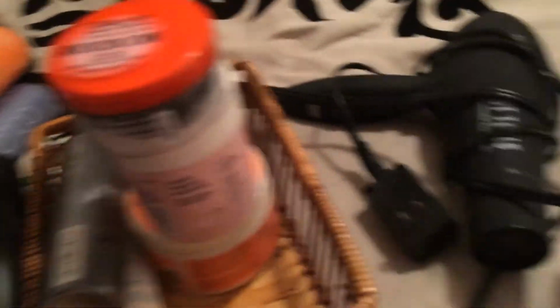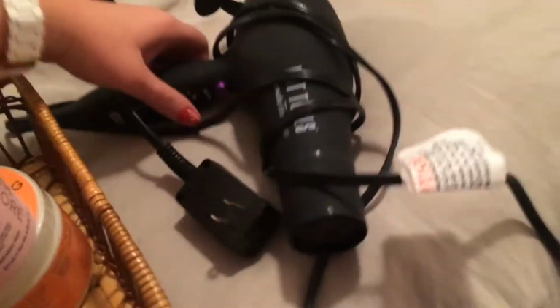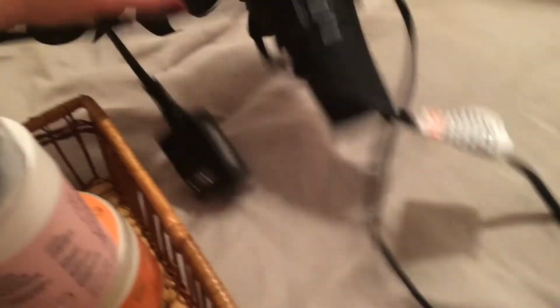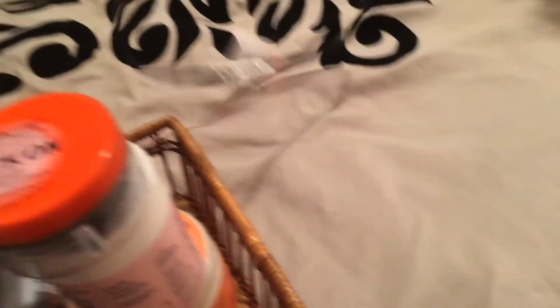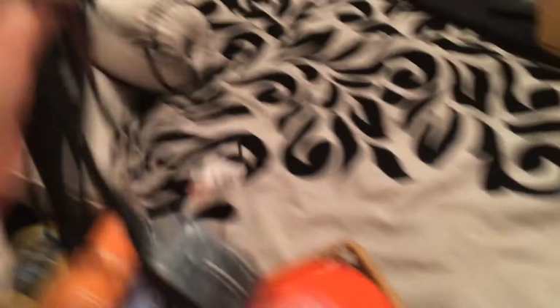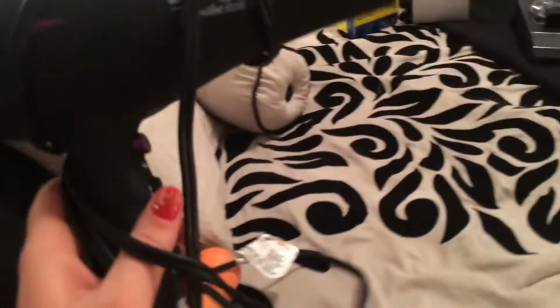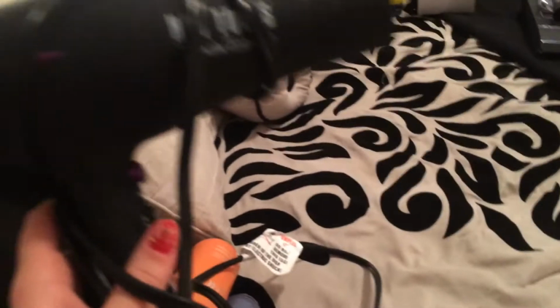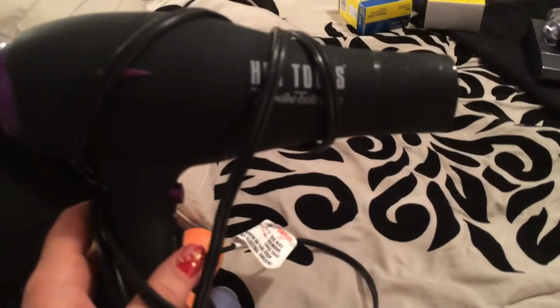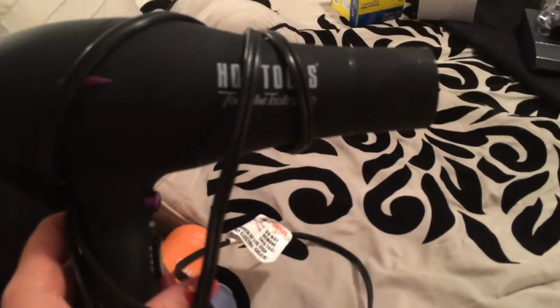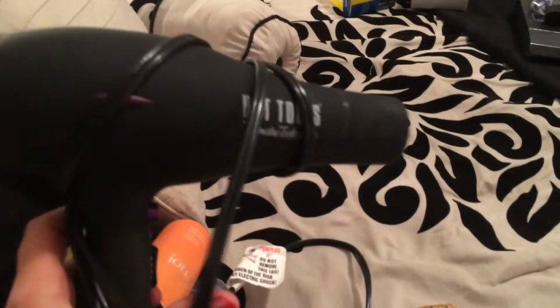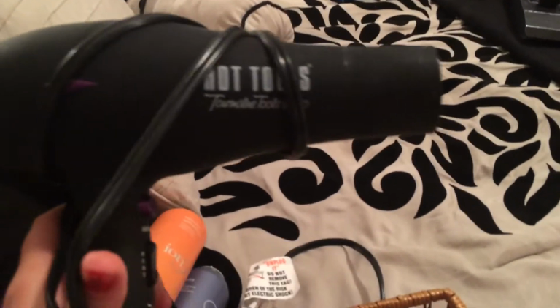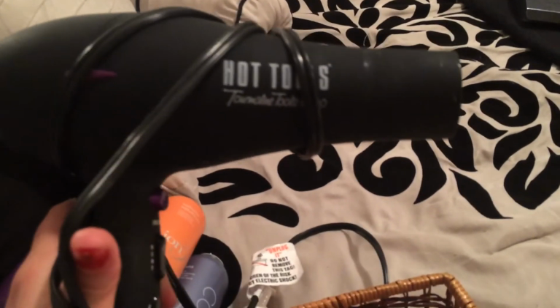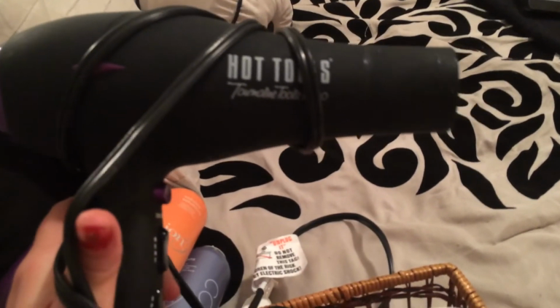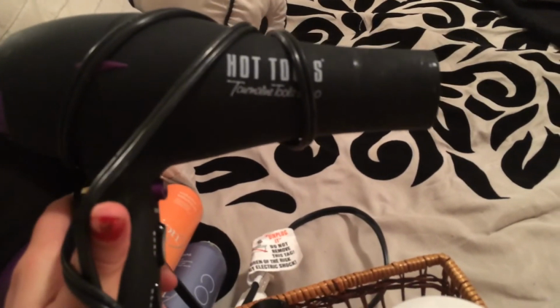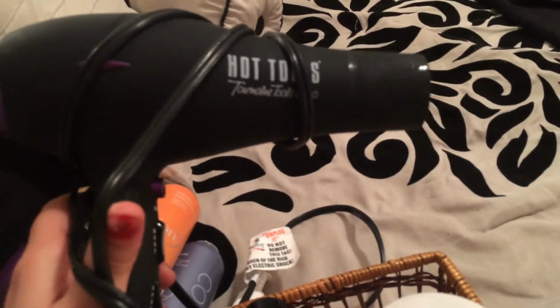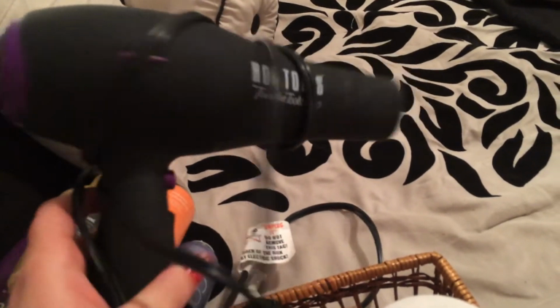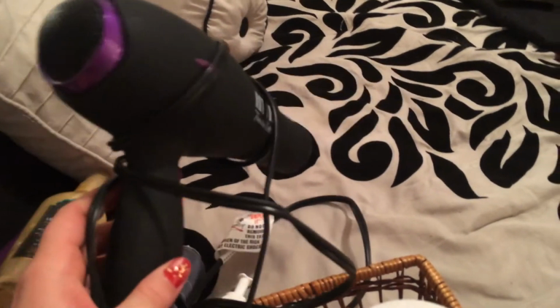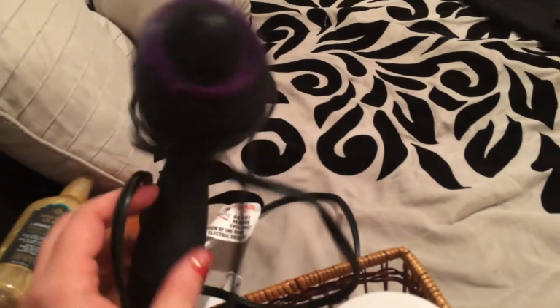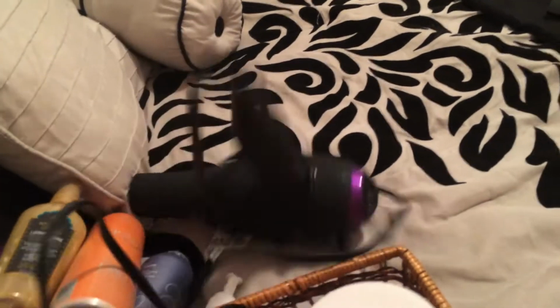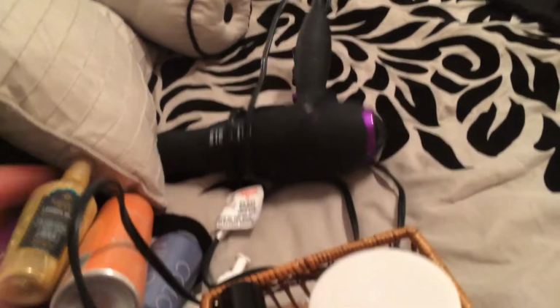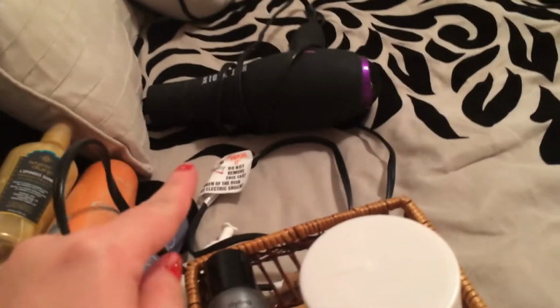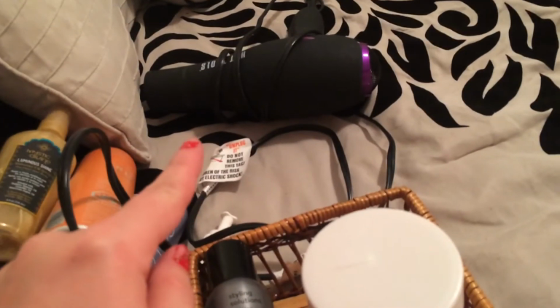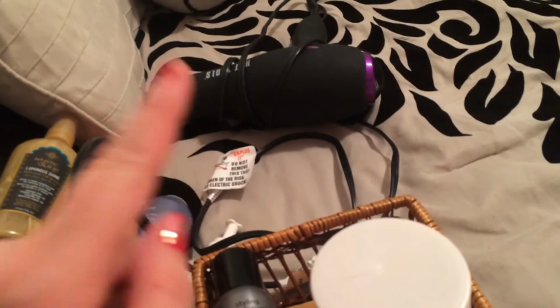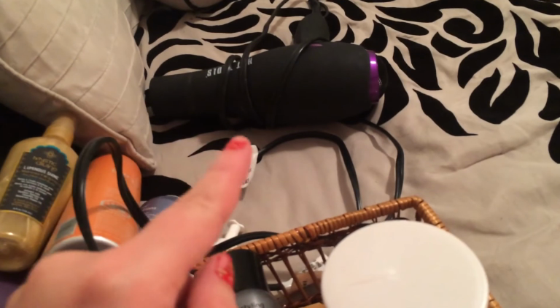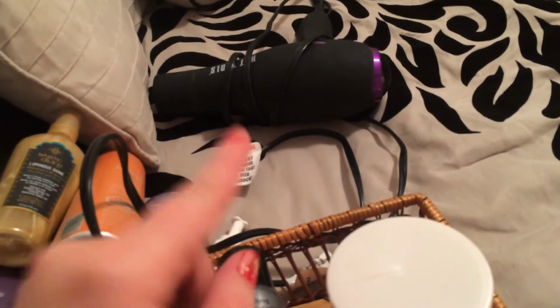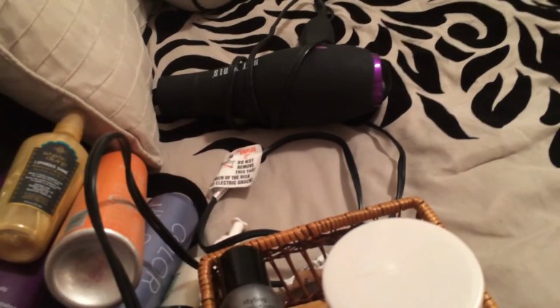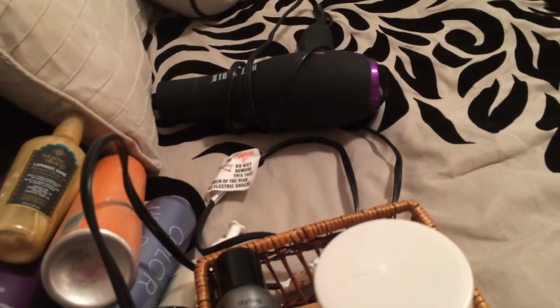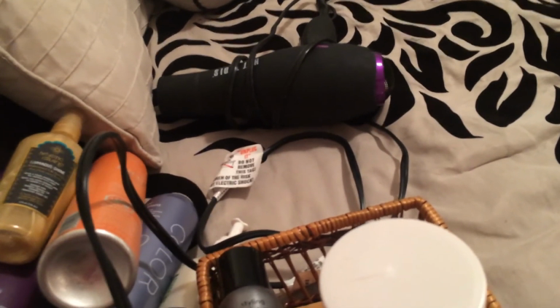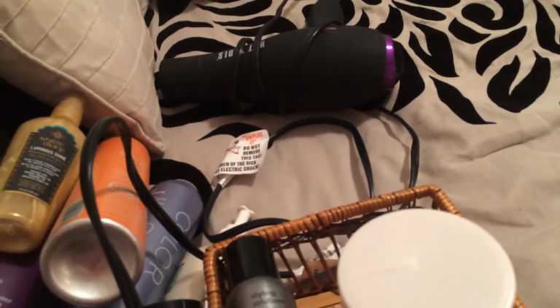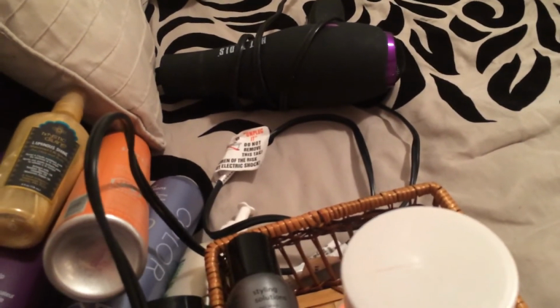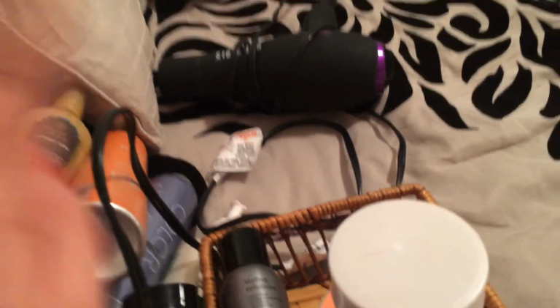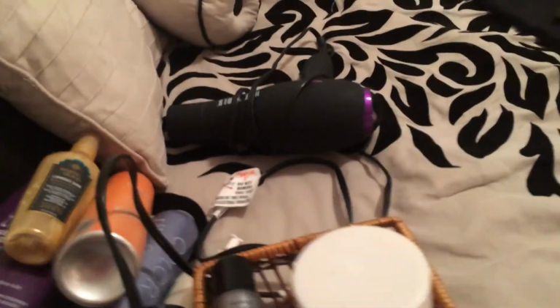And then we found a hair dryer, which works — we already tried it. I'm happy about that because I break so many hair dryers, it's ridiculous.